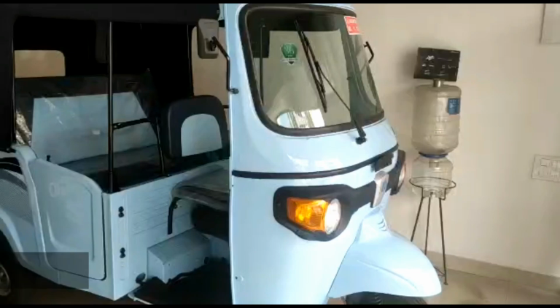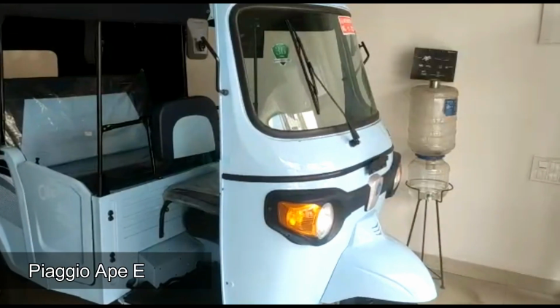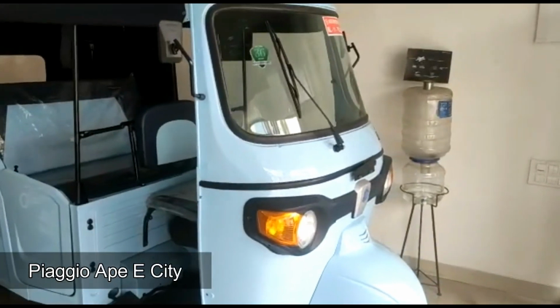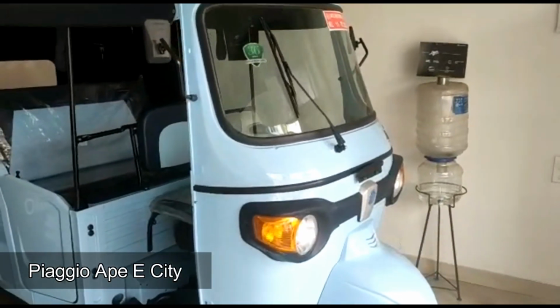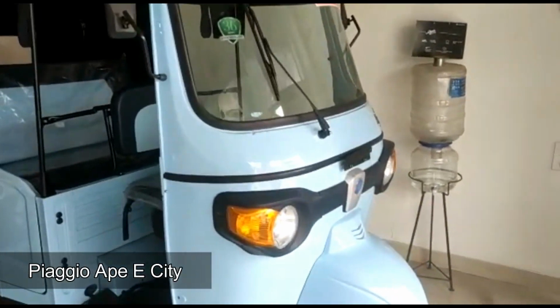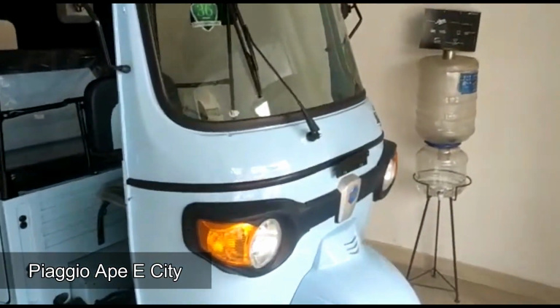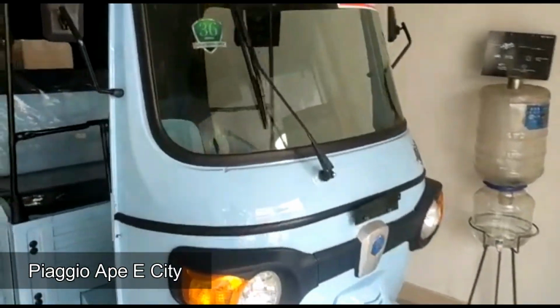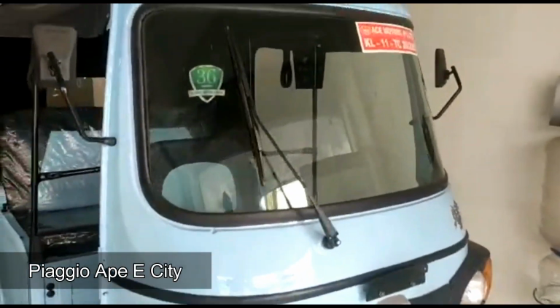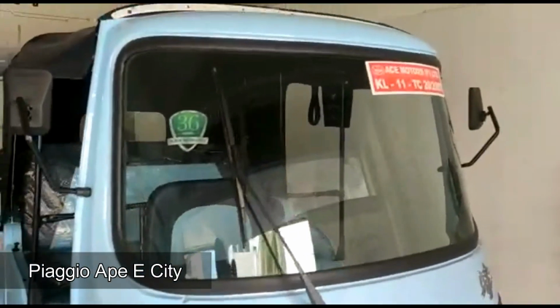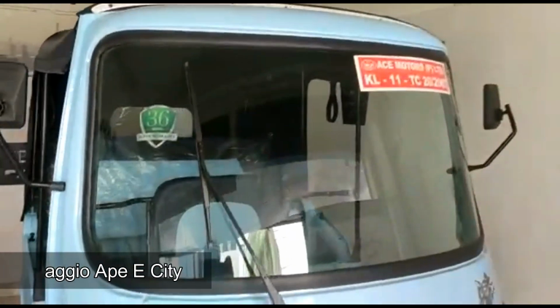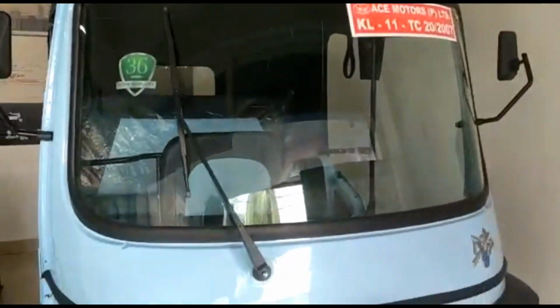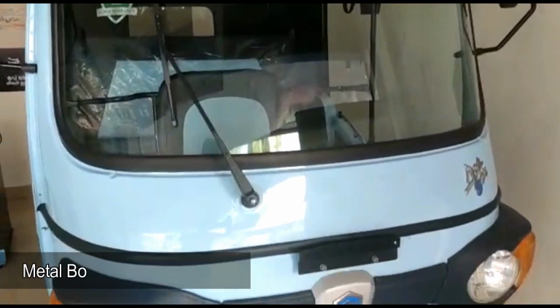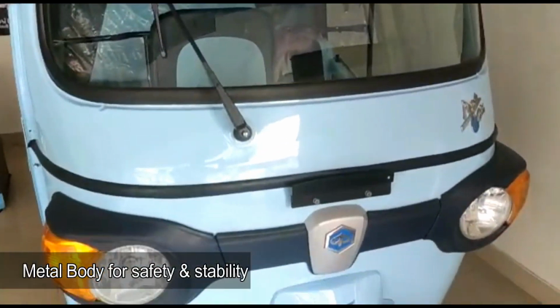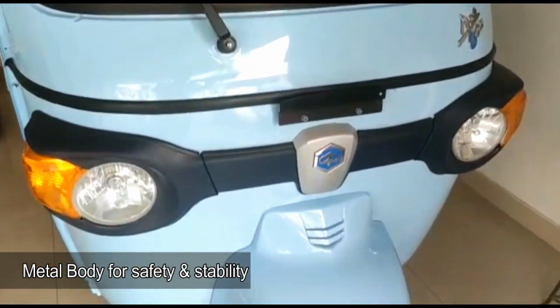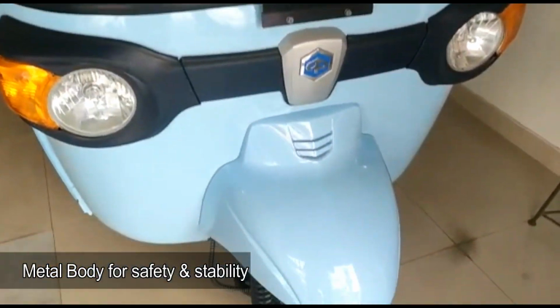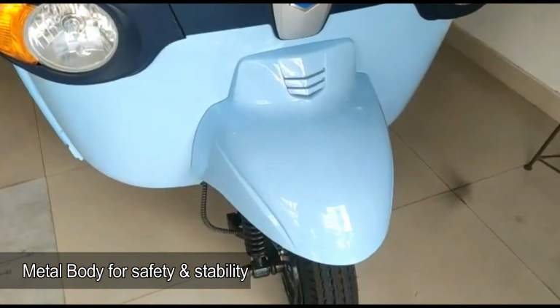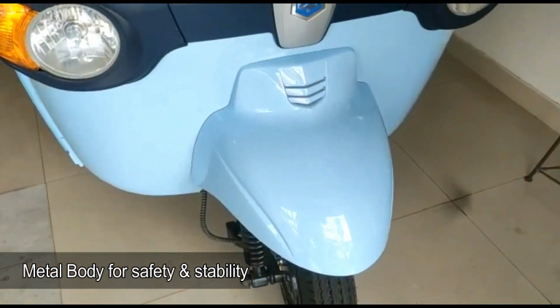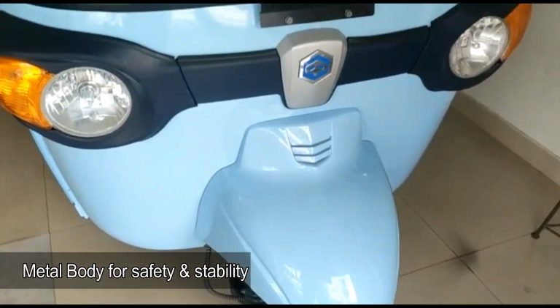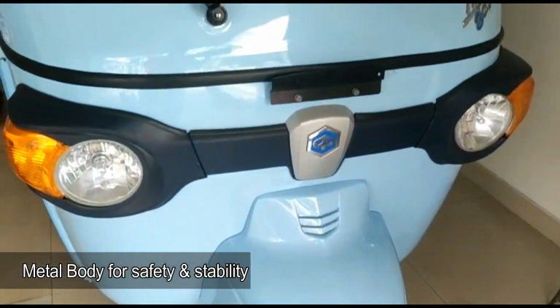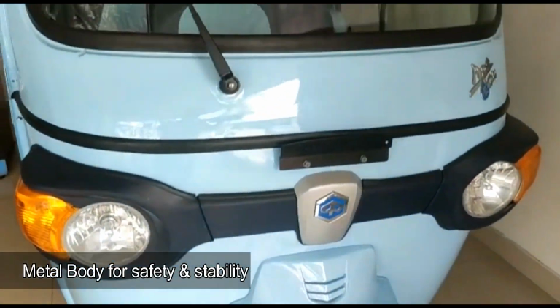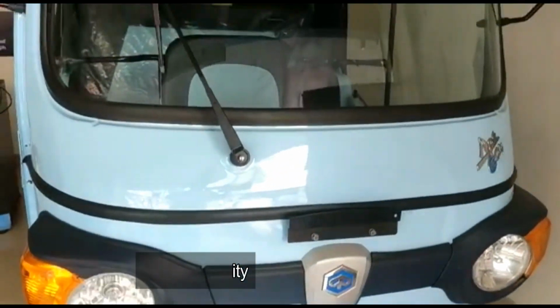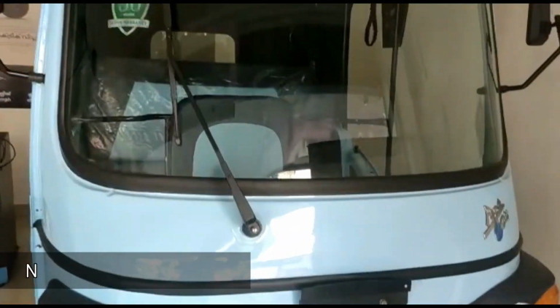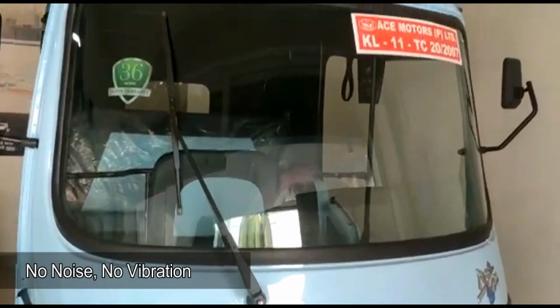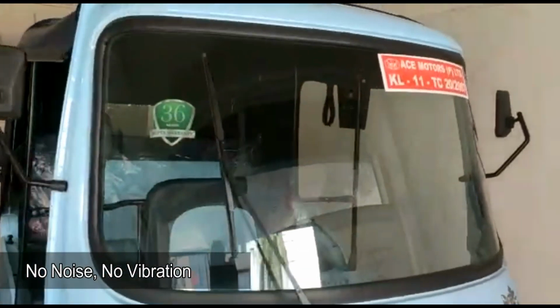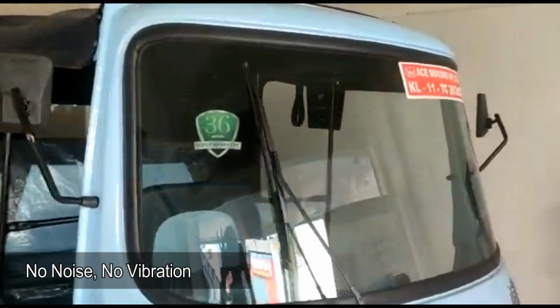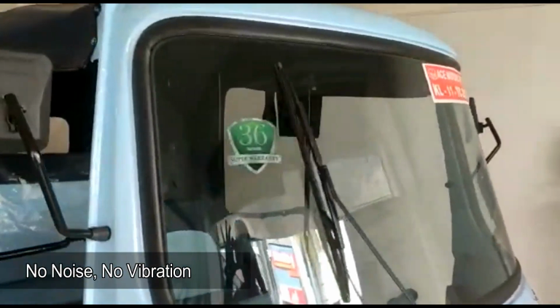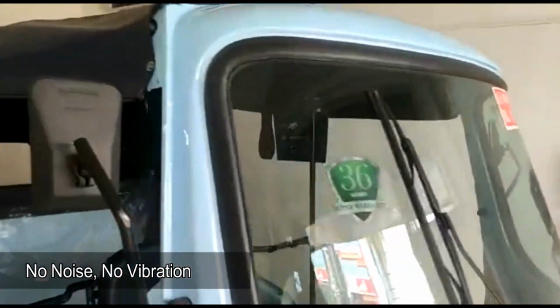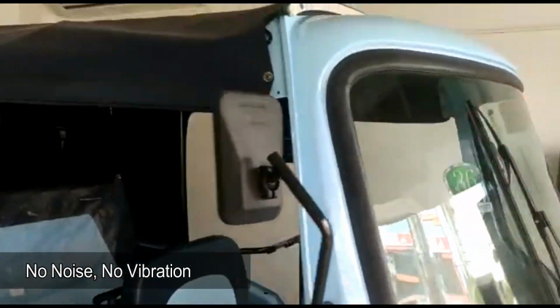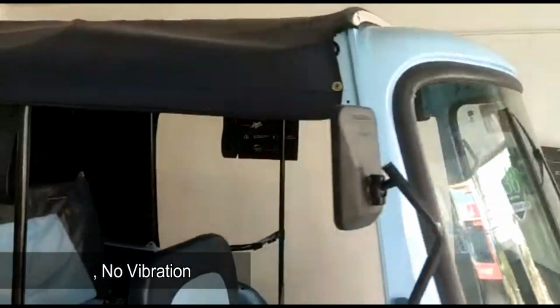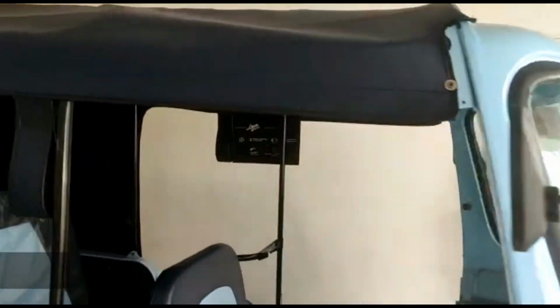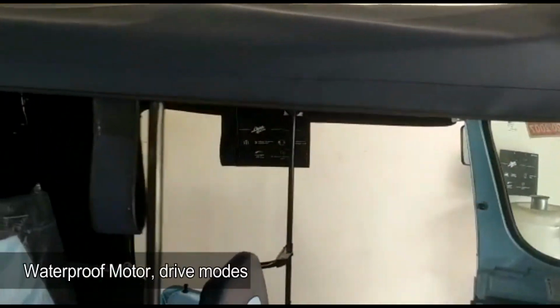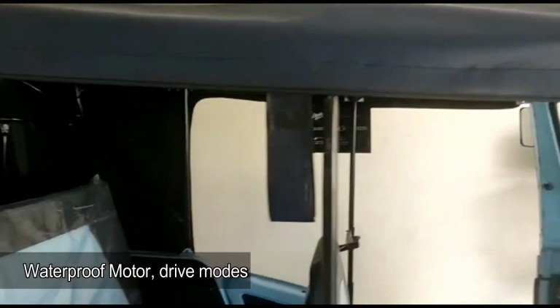Piaggio Ape A-City Electric Auto Rickshaw comes with metallic body, swappable batteries, automatic gearbox, no clutch, no gear, advanced lithium-ion batteries, zero noise and vibration, waterproof motor, drive modes, boost mode, blue vision headlamp, superior power and torque, and hill hold assist.